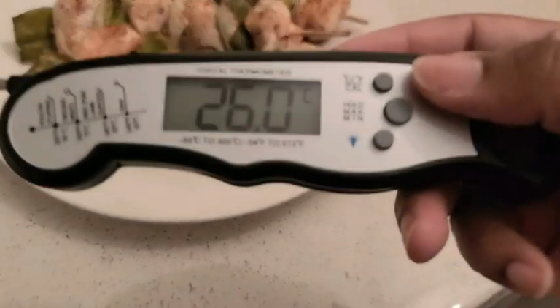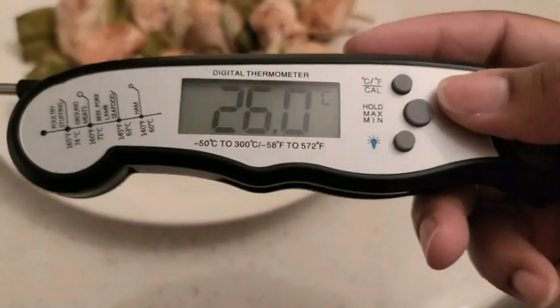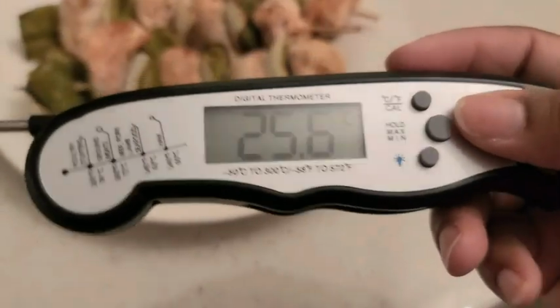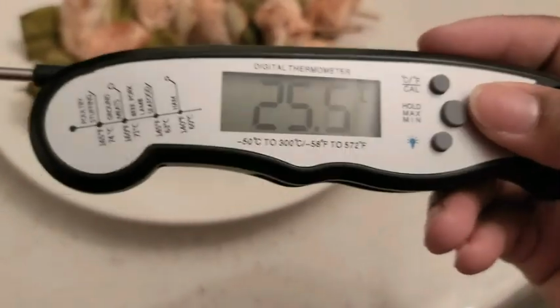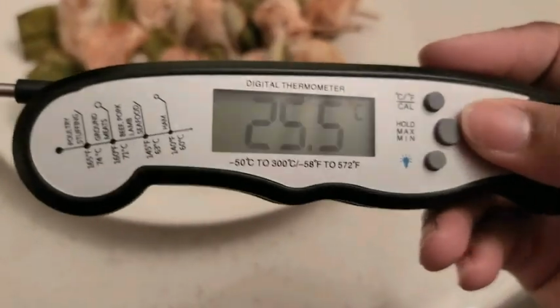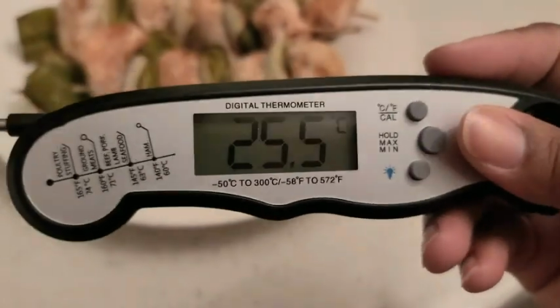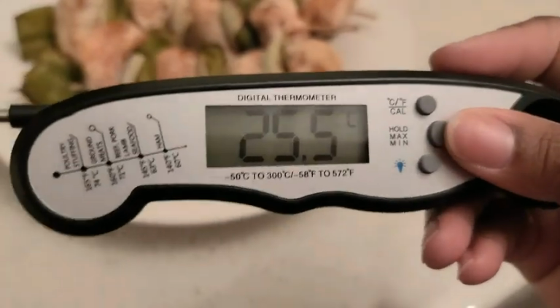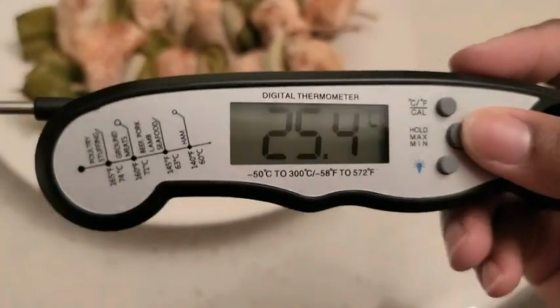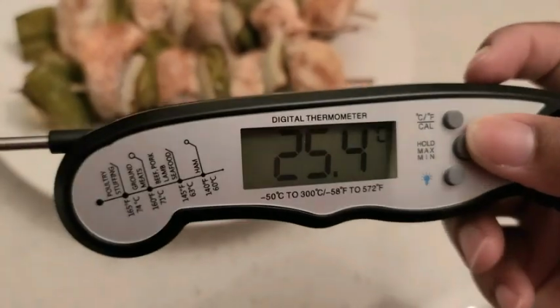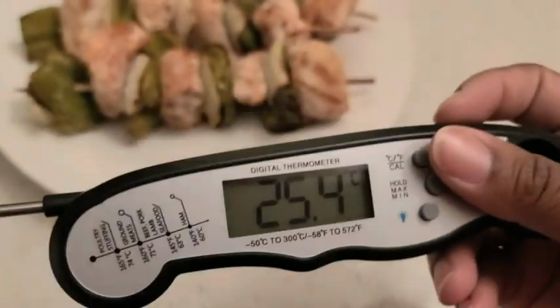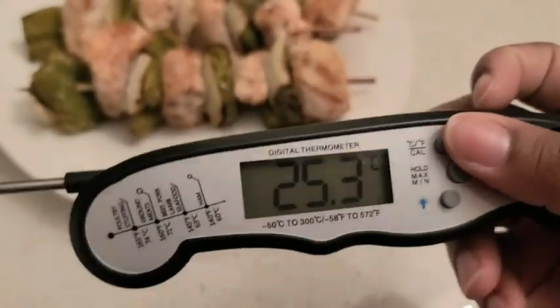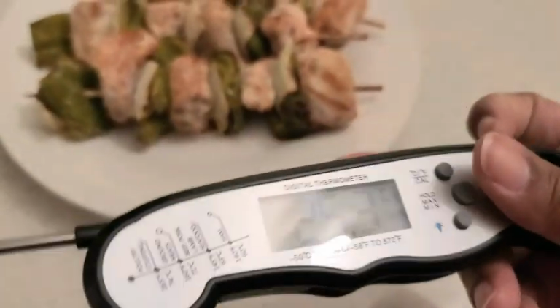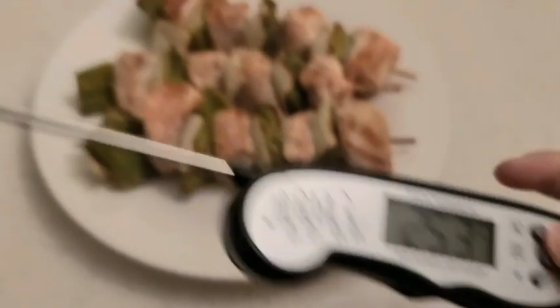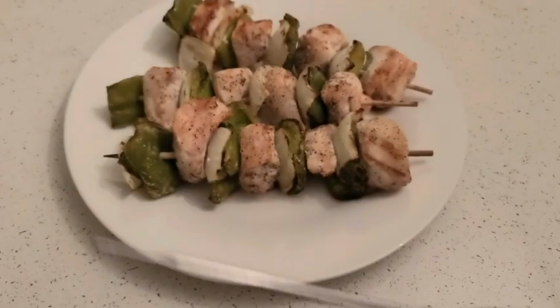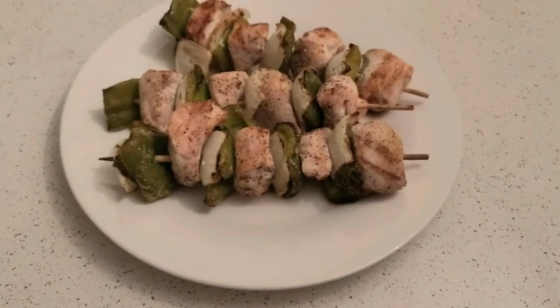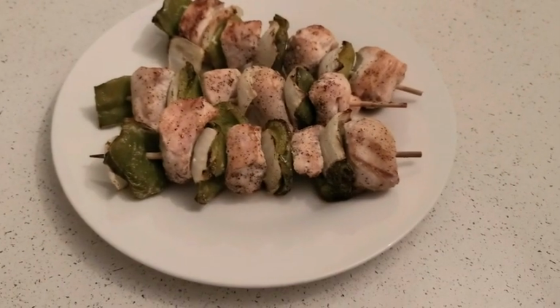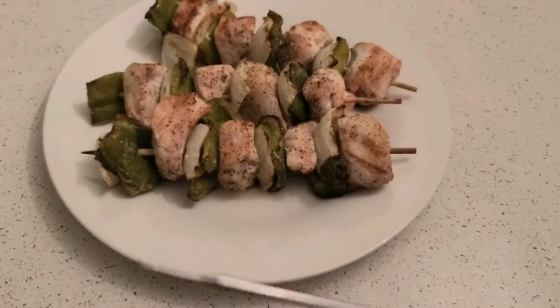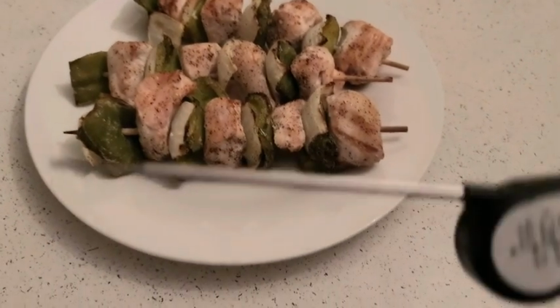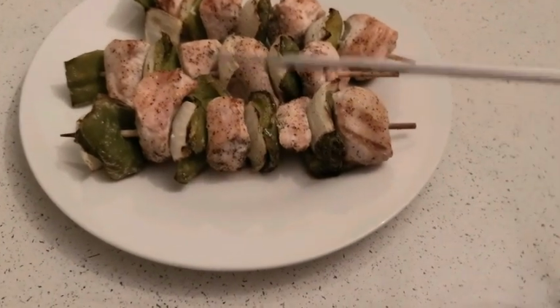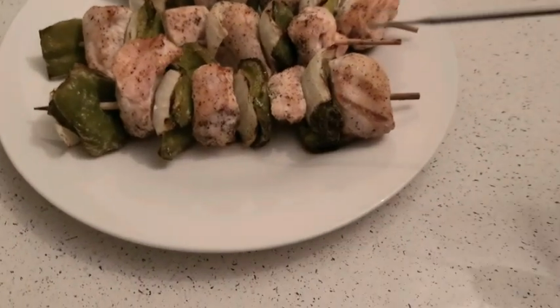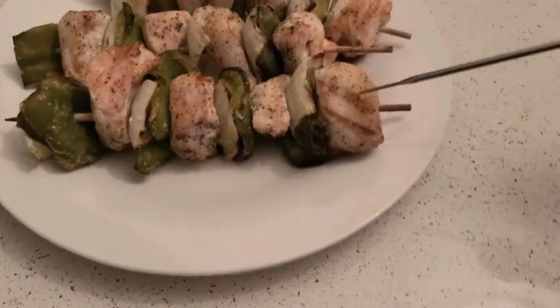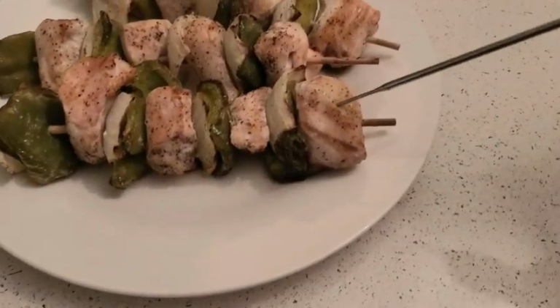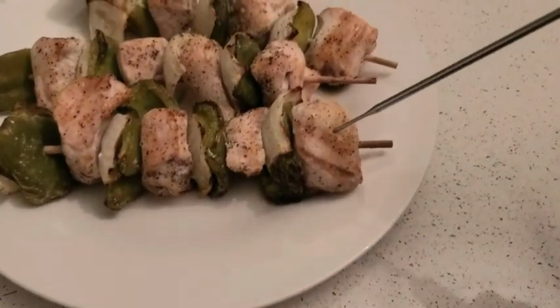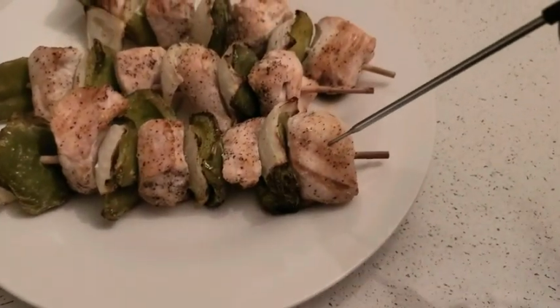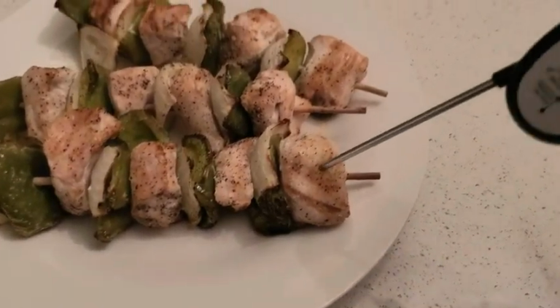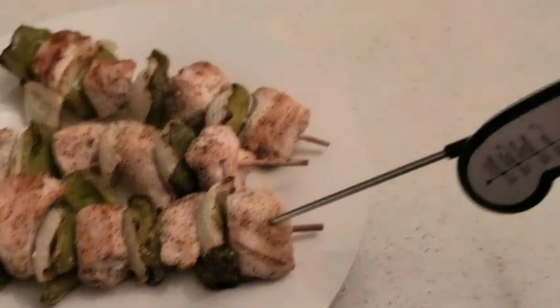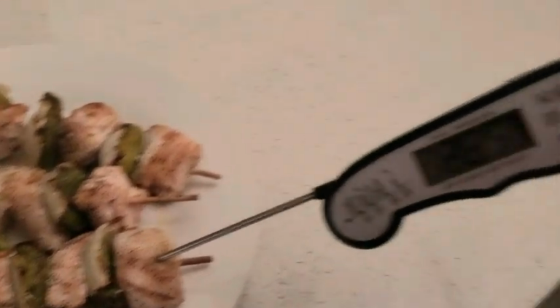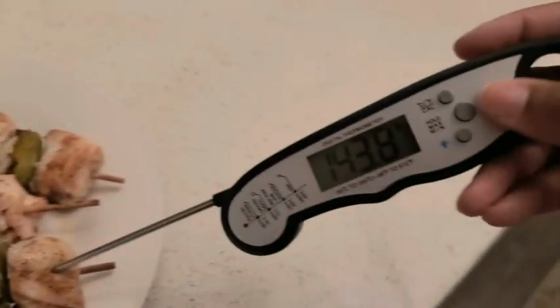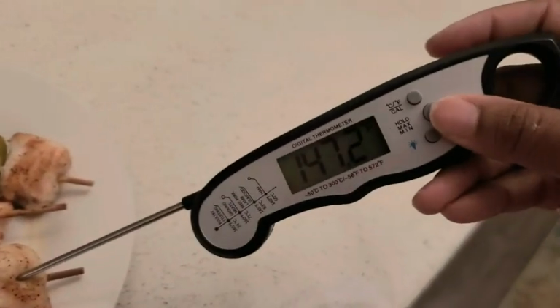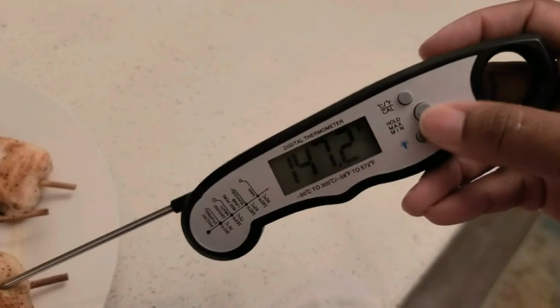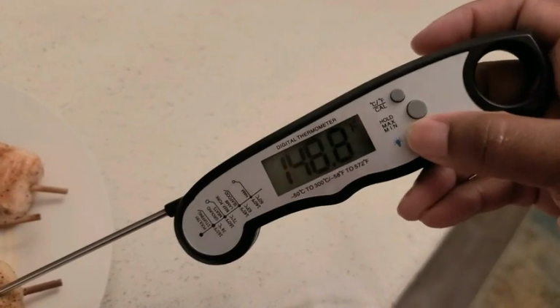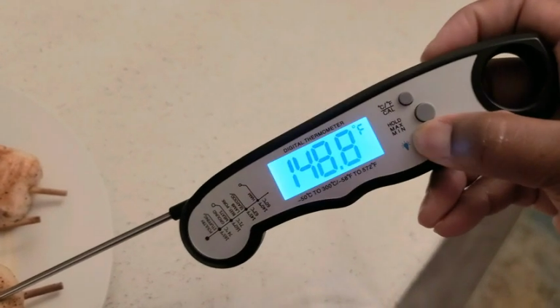You also have the option to actually hold the temperature when you put it on the food. I made some chicken kebabs here — I'm gonna put this inside of that and light this up.